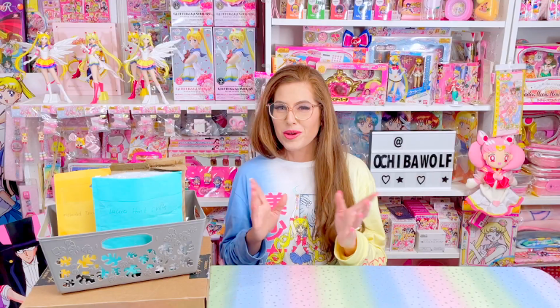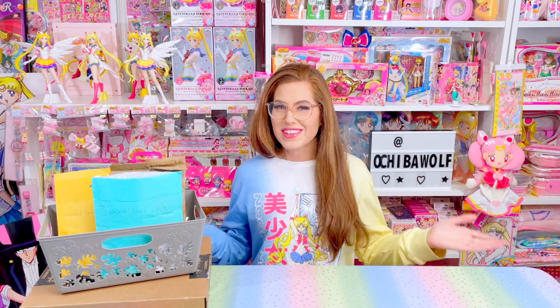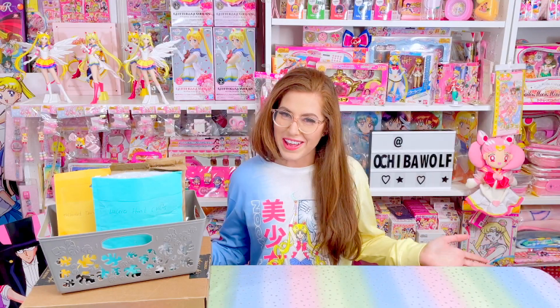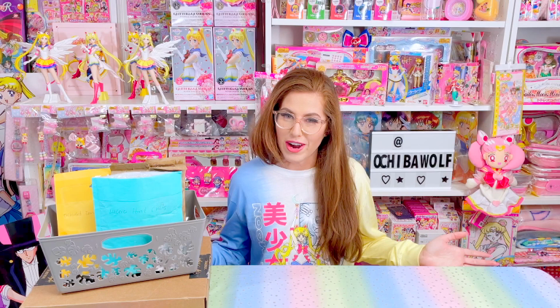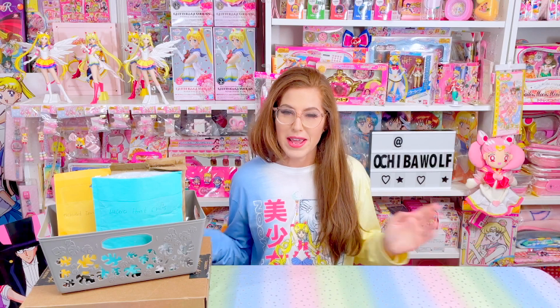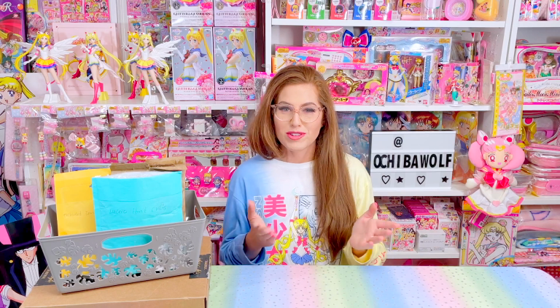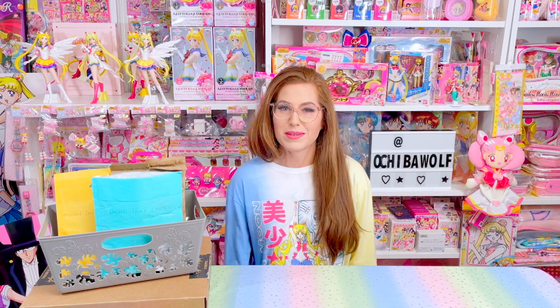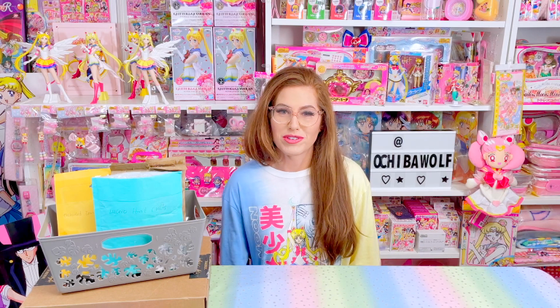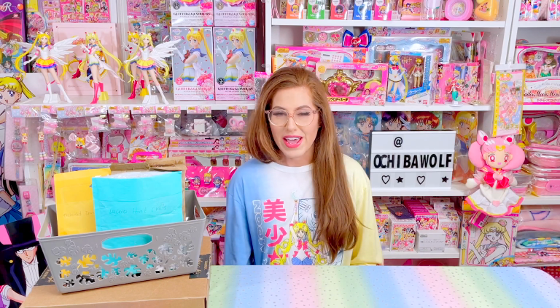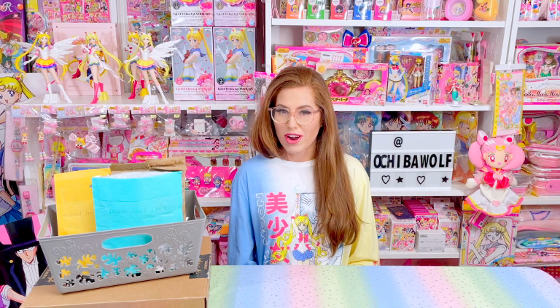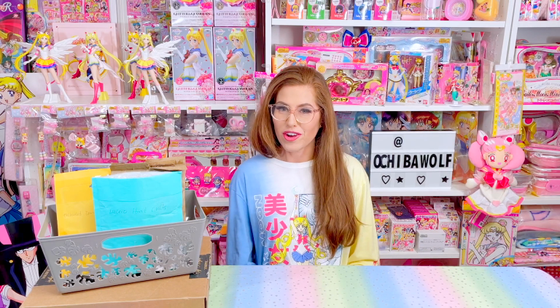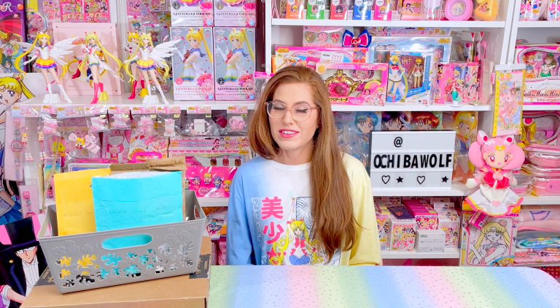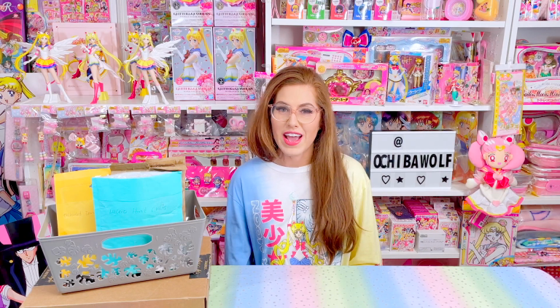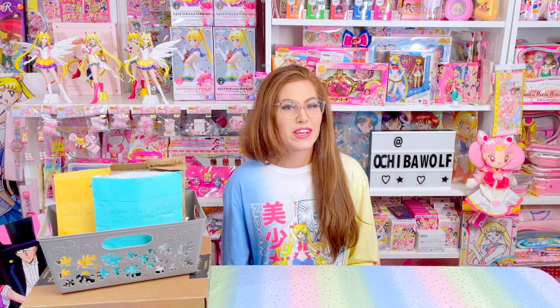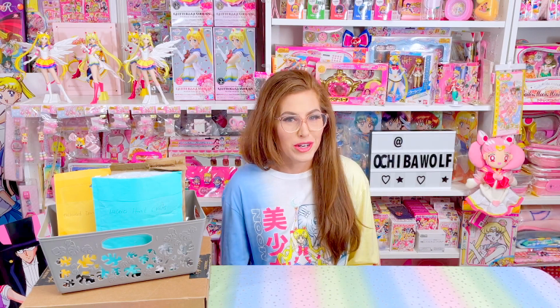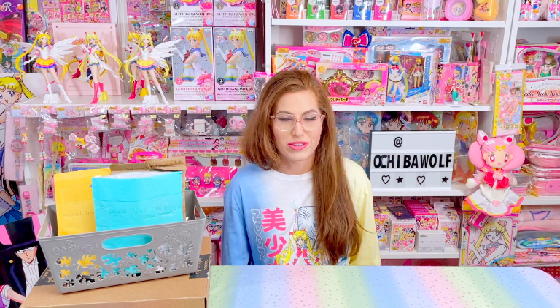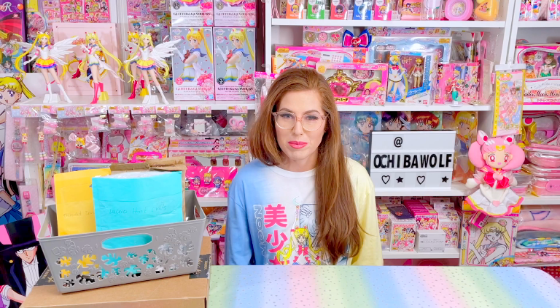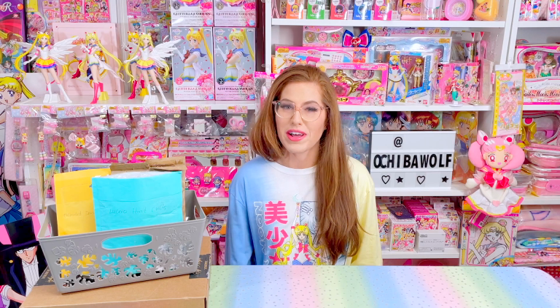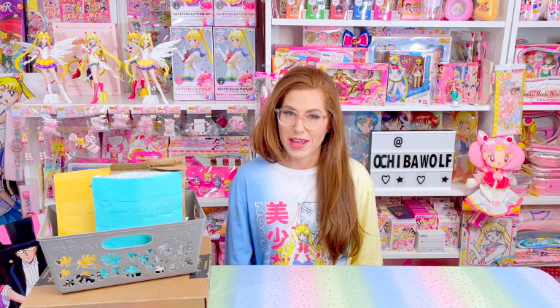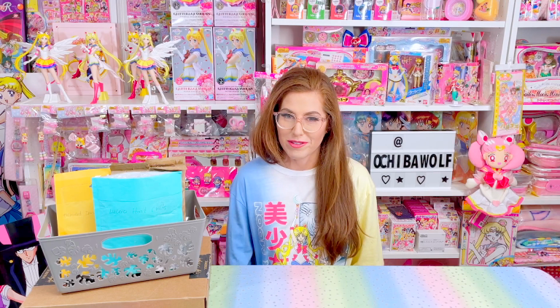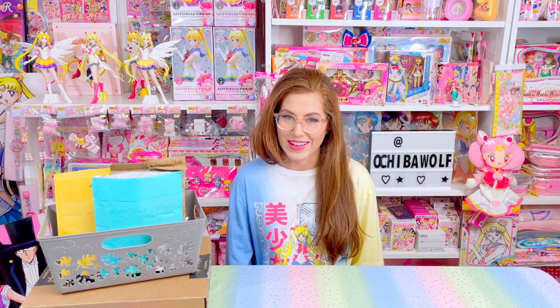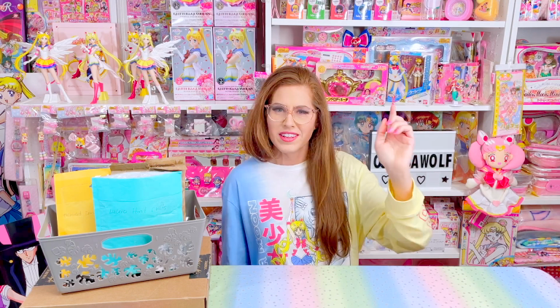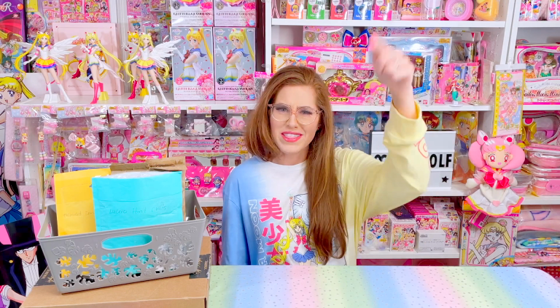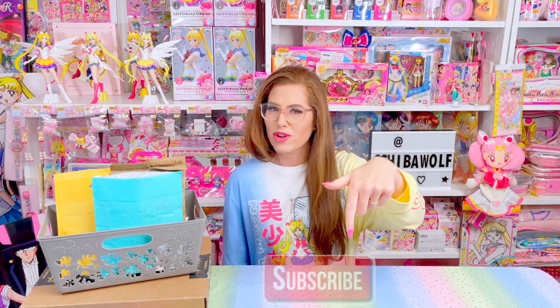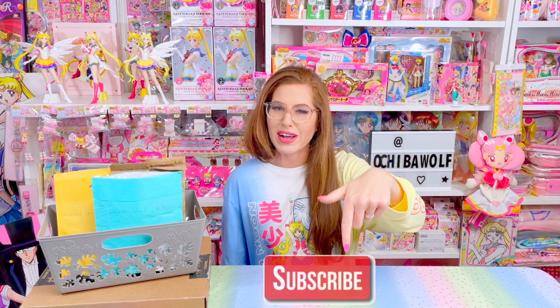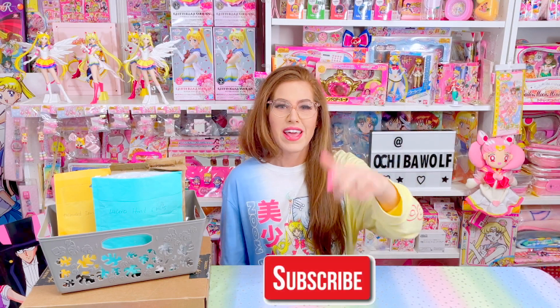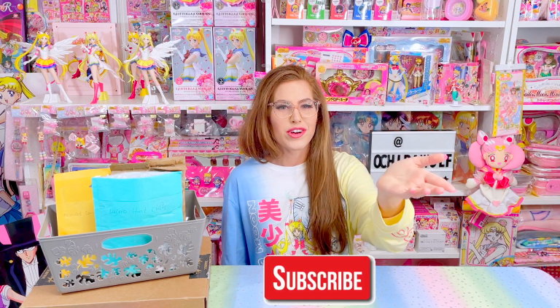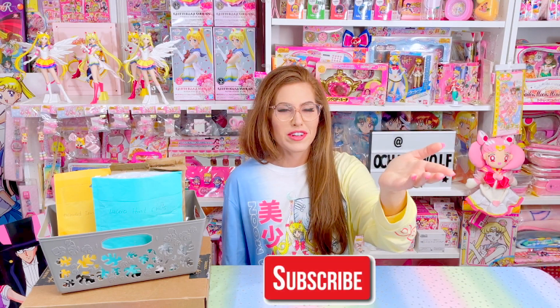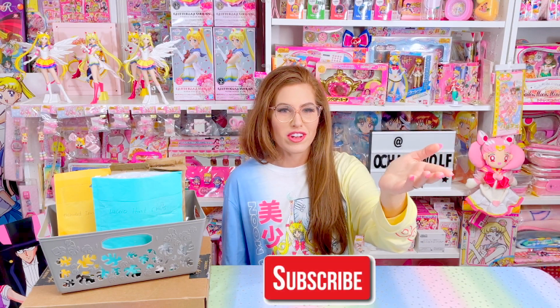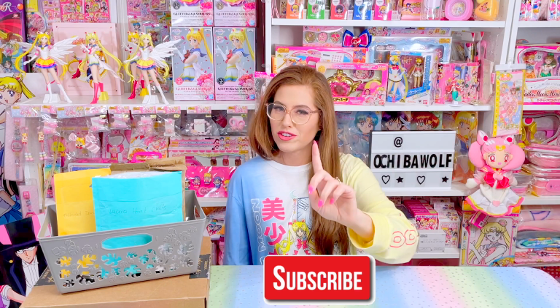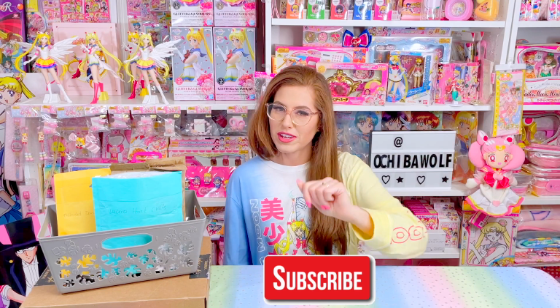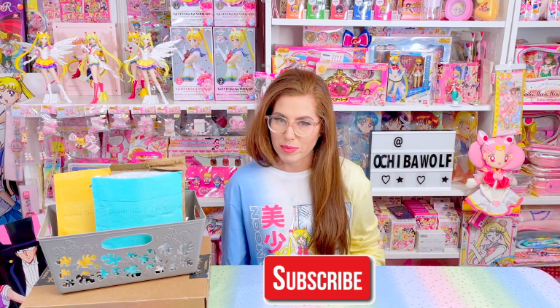So since today is Friday, most of my subscribers know that Fridays are the day I post a new episode of Fan Made Fridays. So hit that subscribe button and turn notifications on so you stay up to speed.